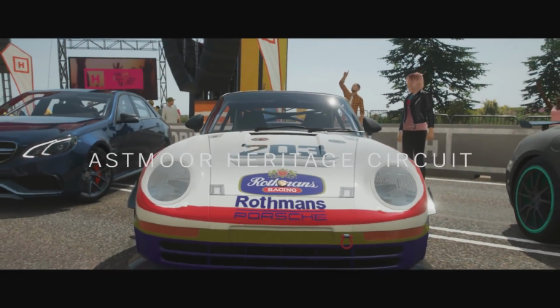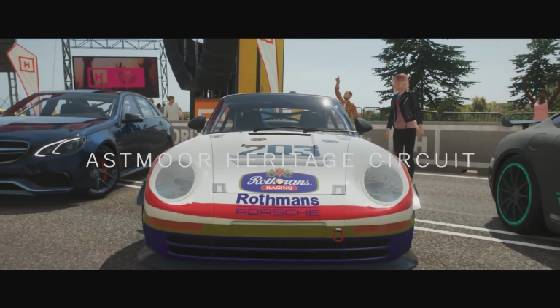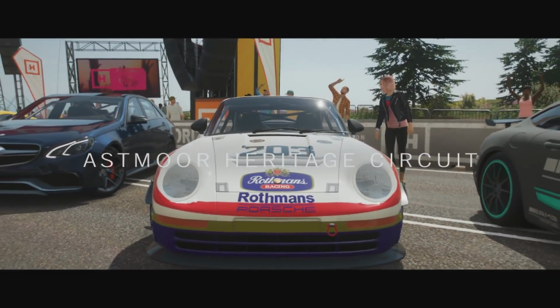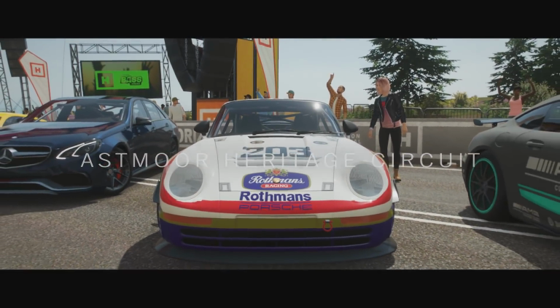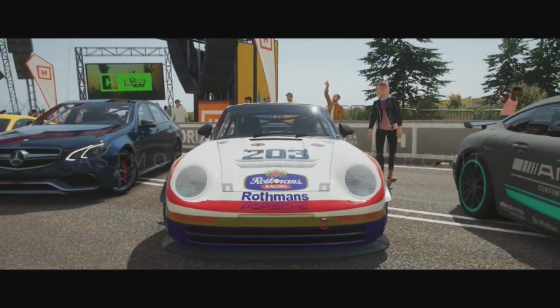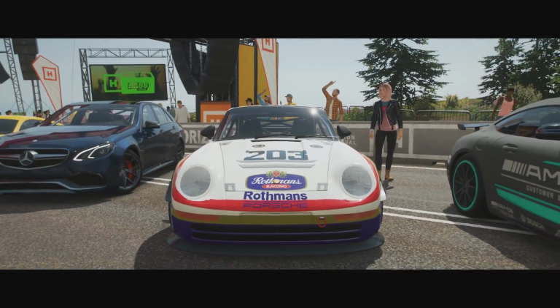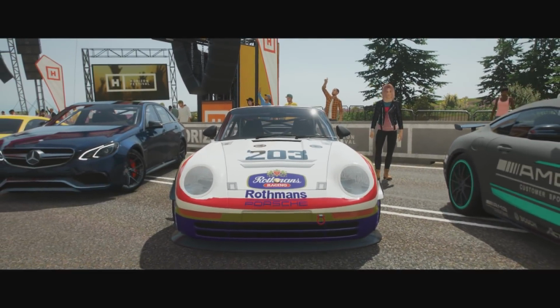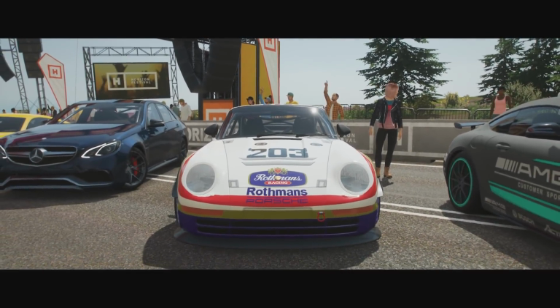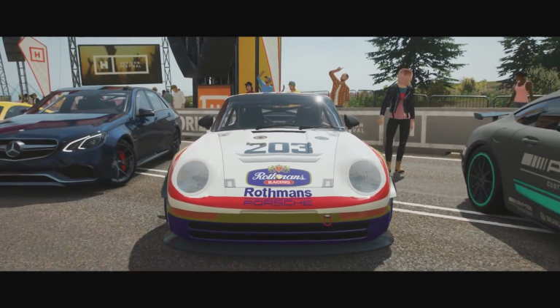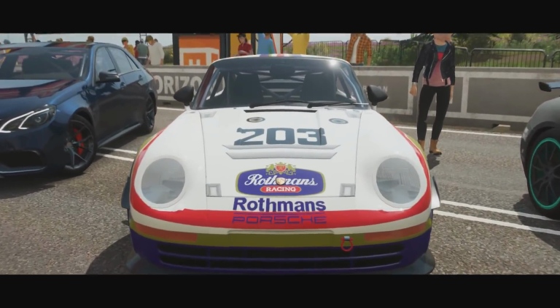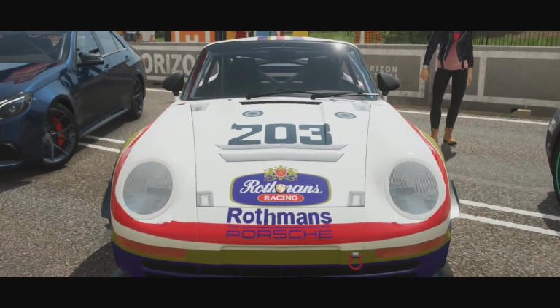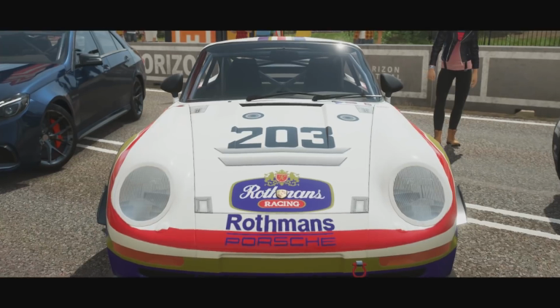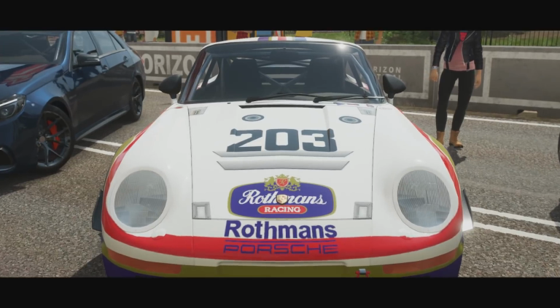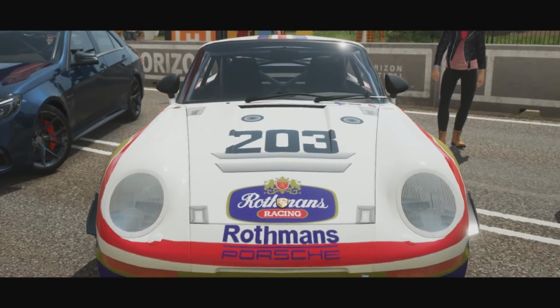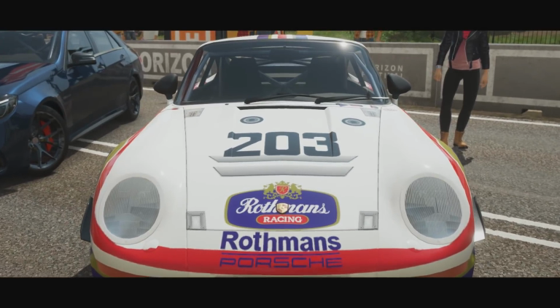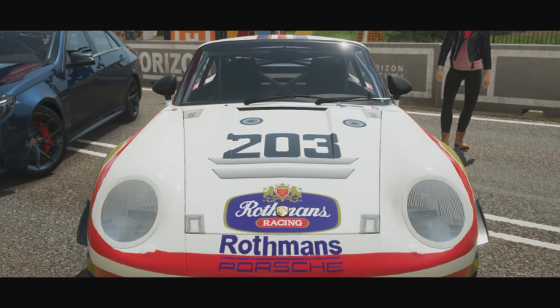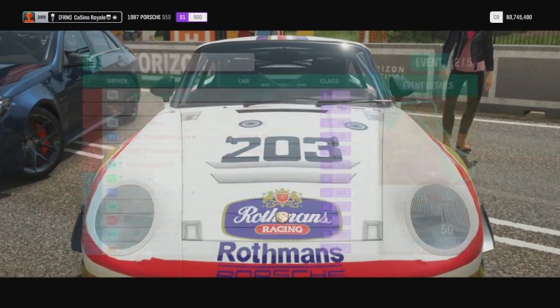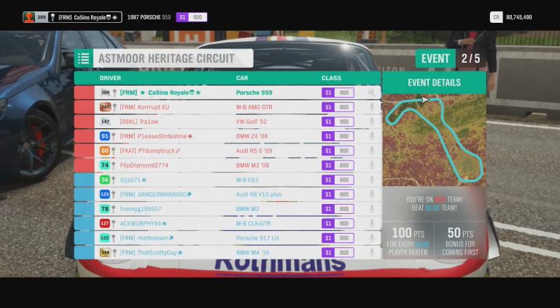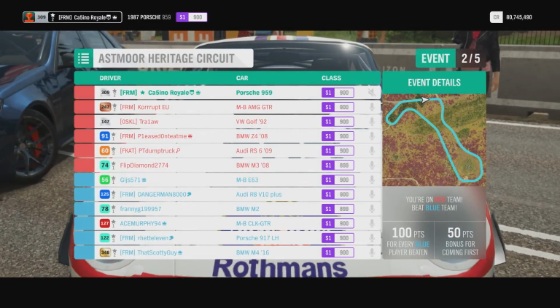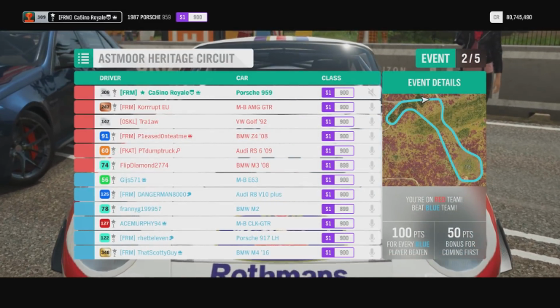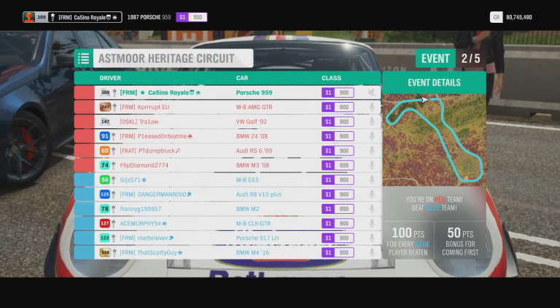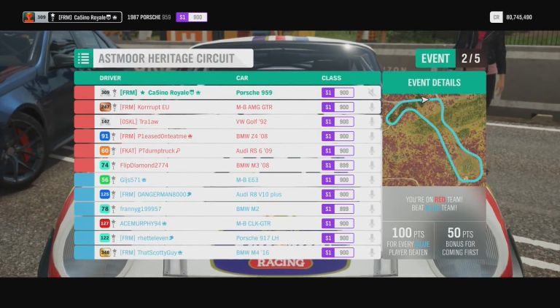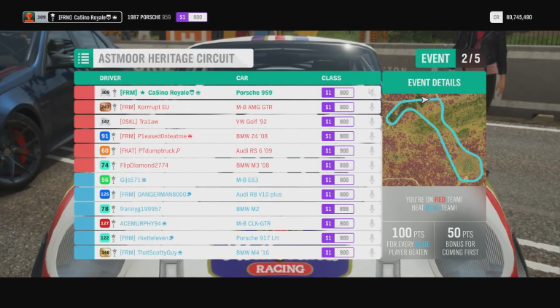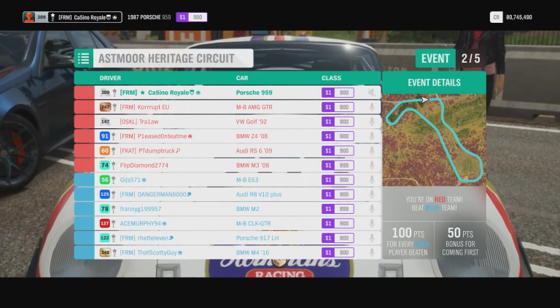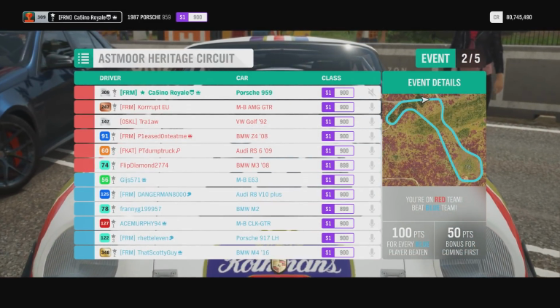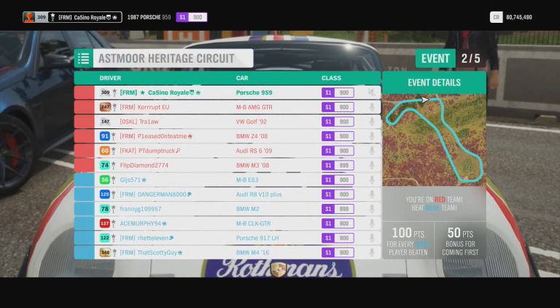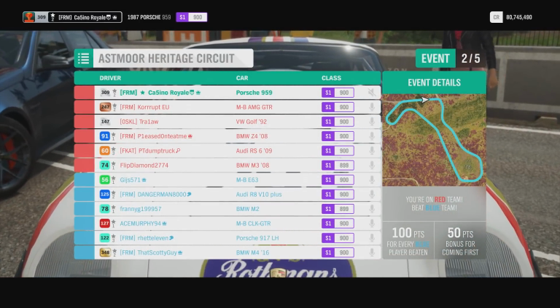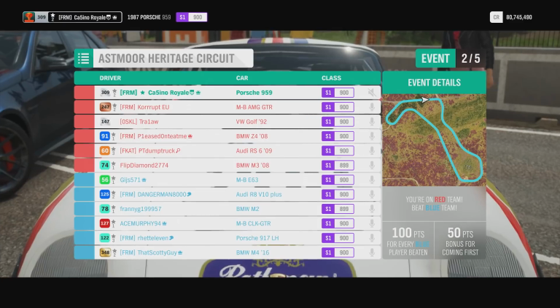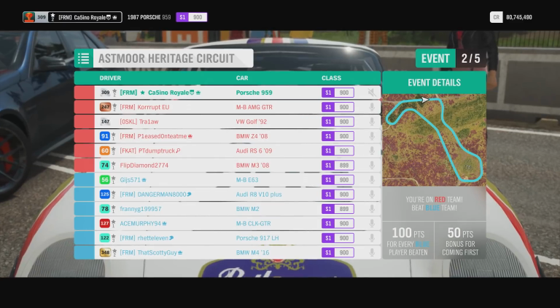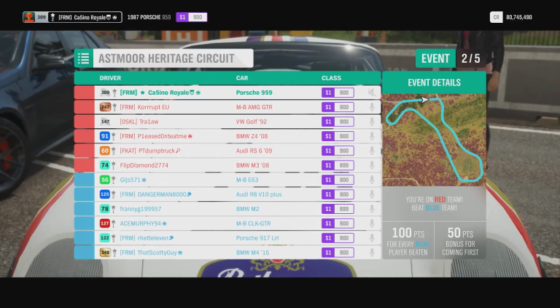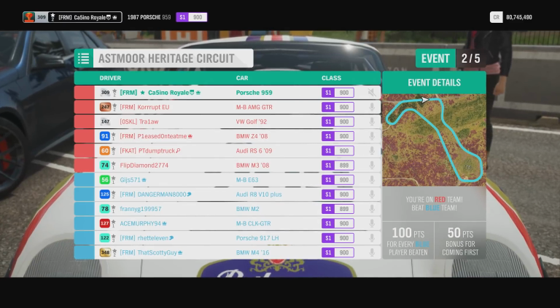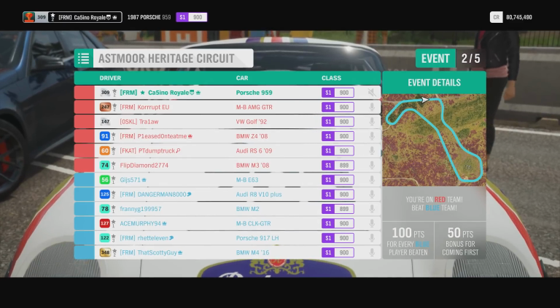Up next, we head to the Astmore Heritage Circuit. This is one of the bigger and faster circuits in the game. We have gone to full grid this time around, which is good.